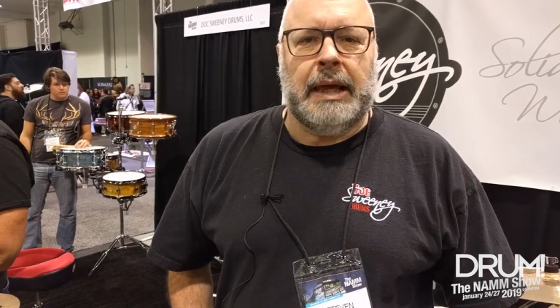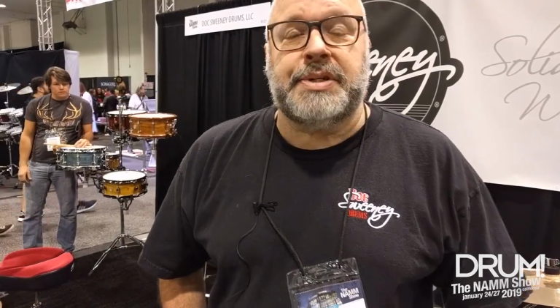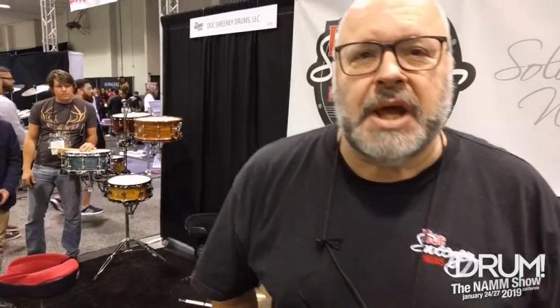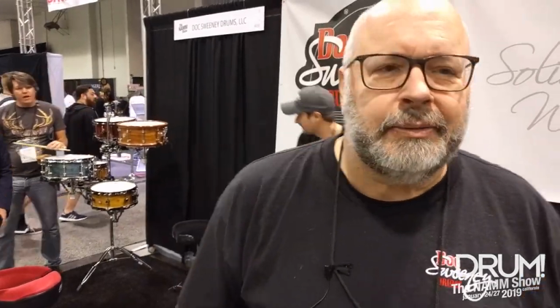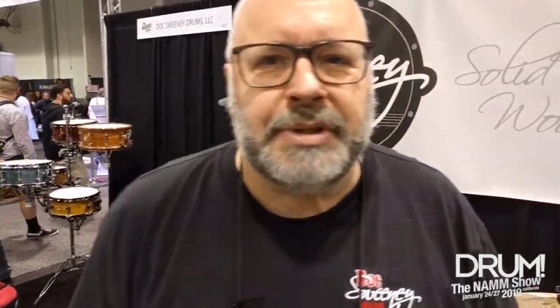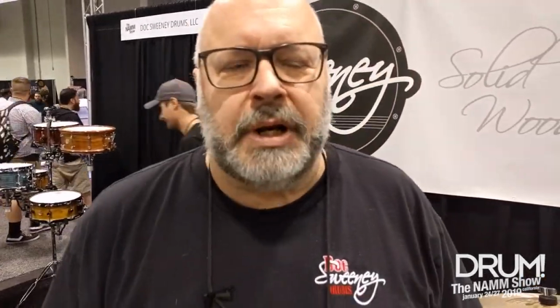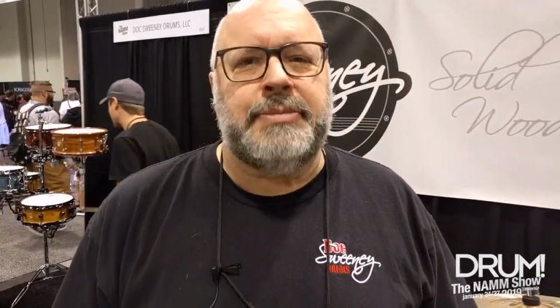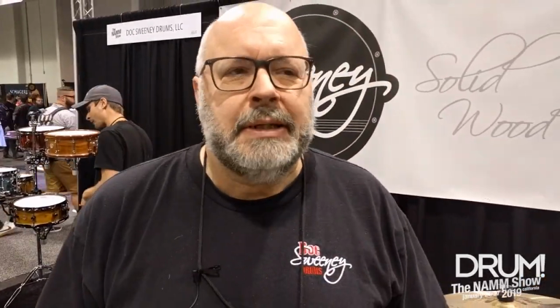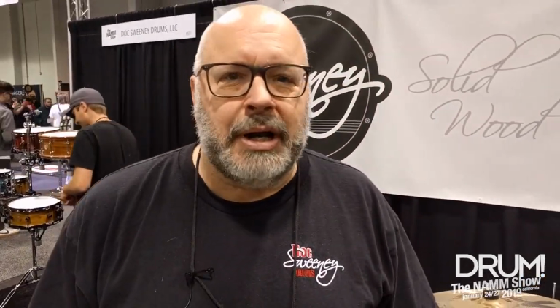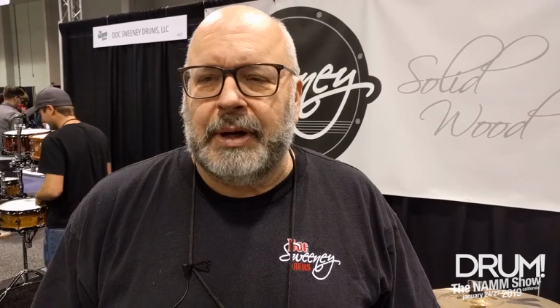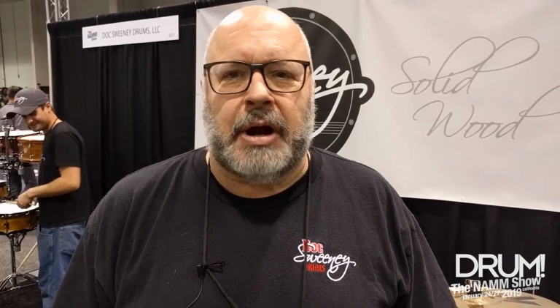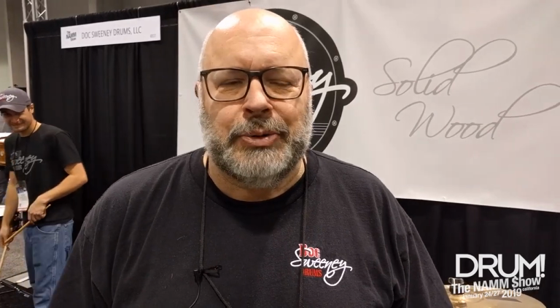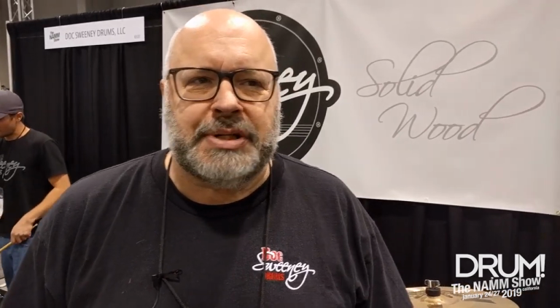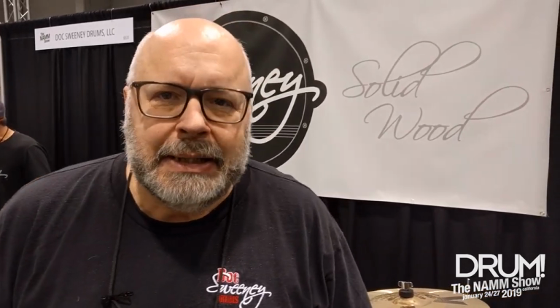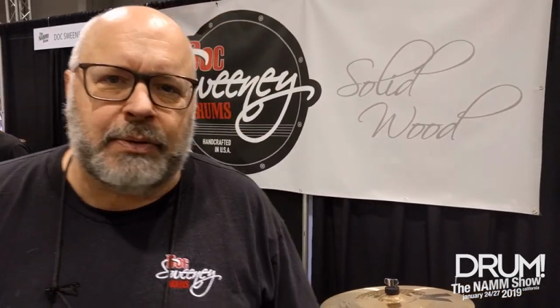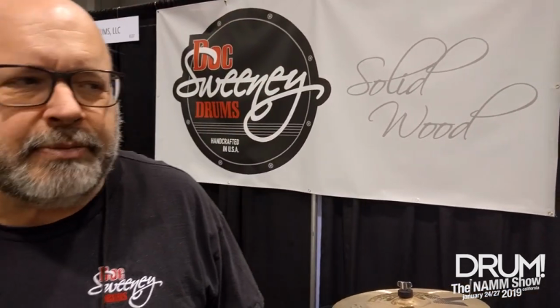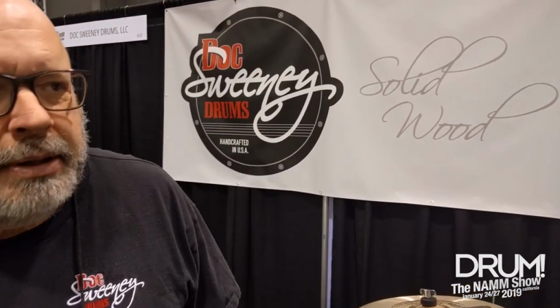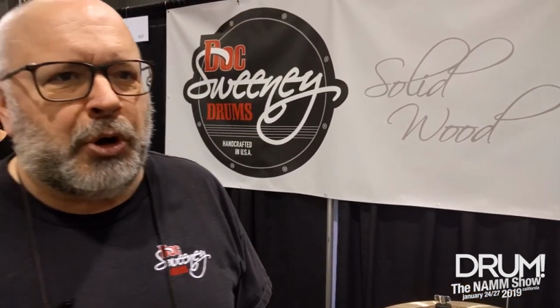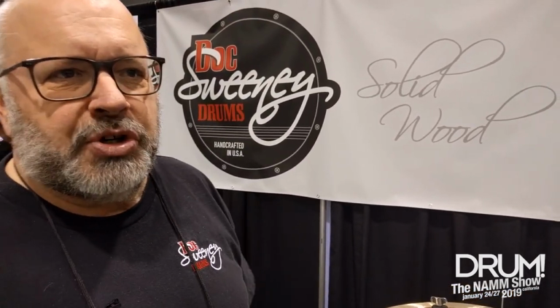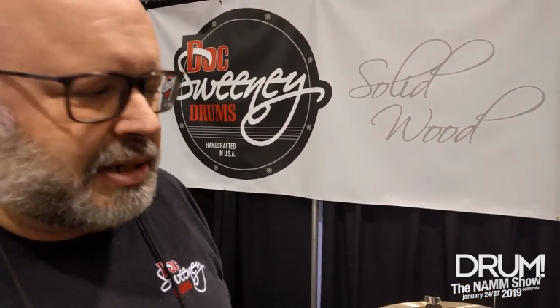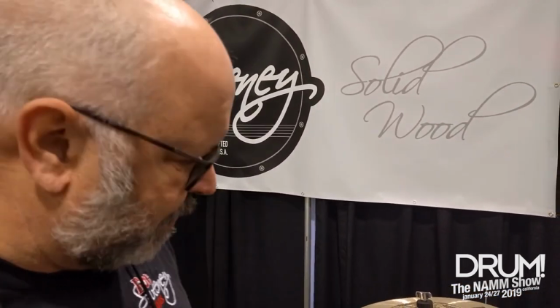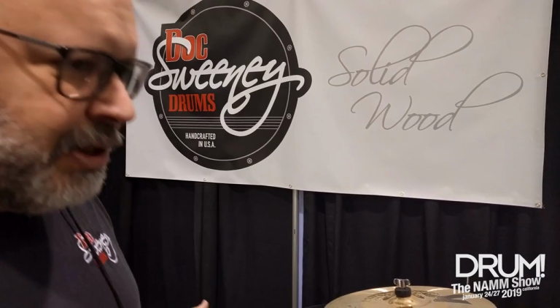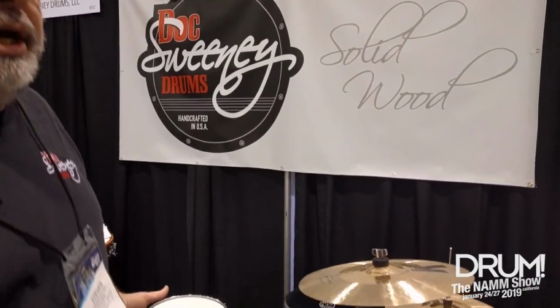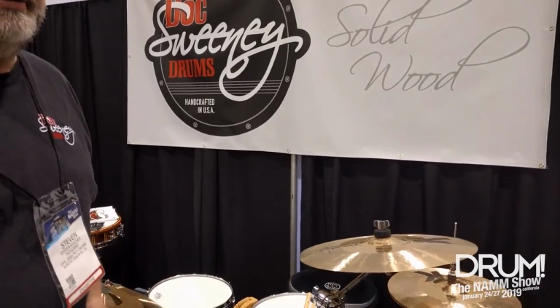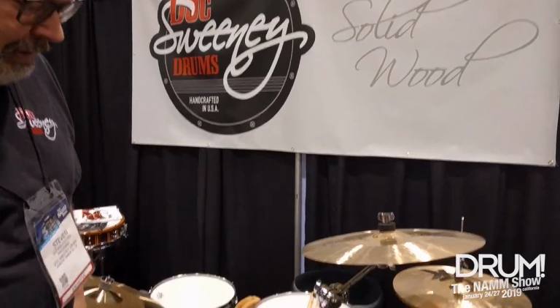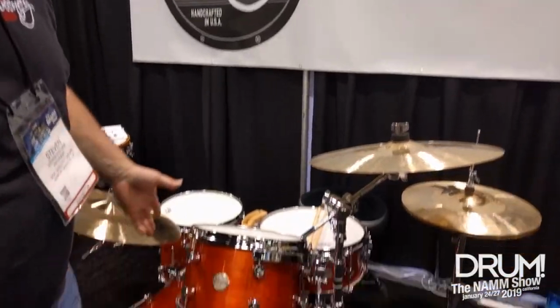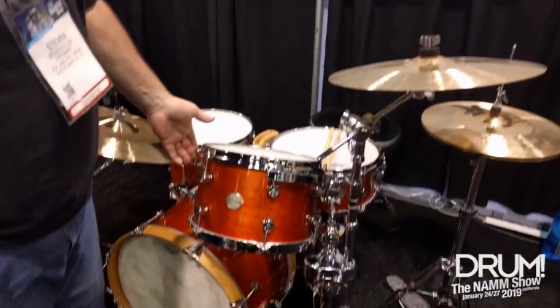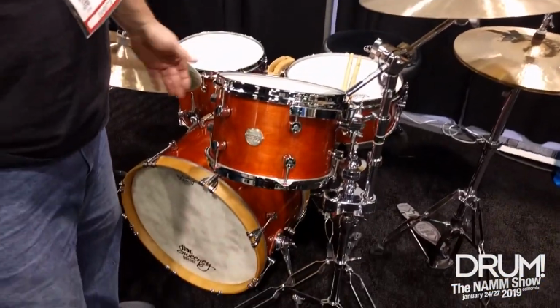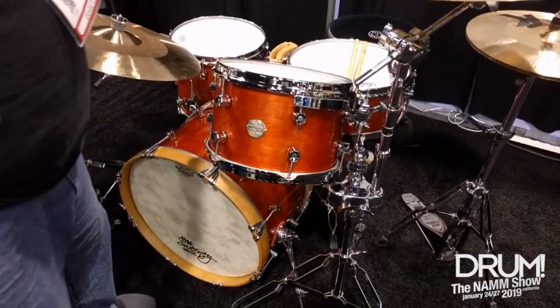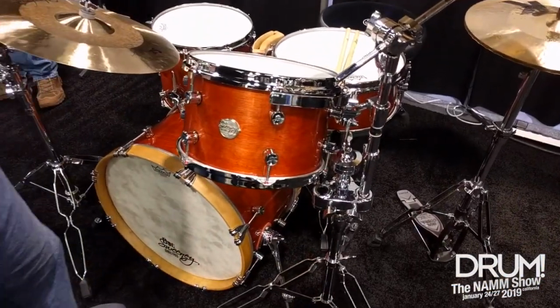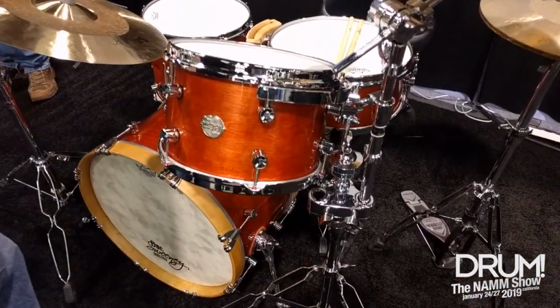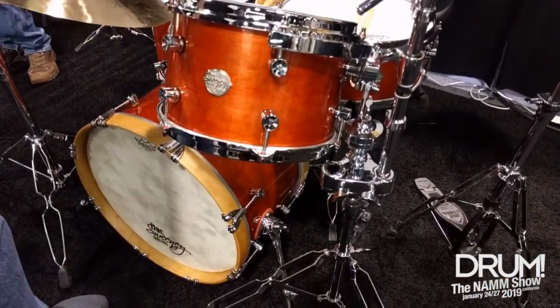Hey, this is Steve Stecker with Doc Sweeney Drums. We're here at NAMM. We've got some very new, interesting kits — we're exploring some new species. This particular kit here is one of our first steam-bent birch kits.